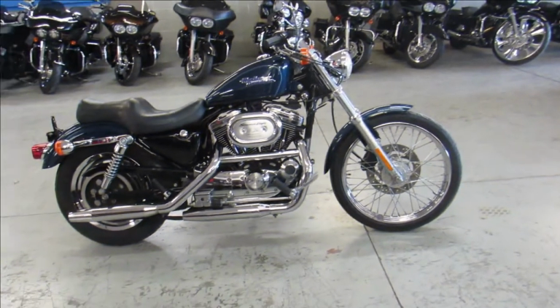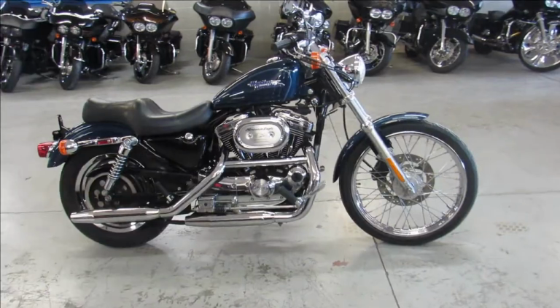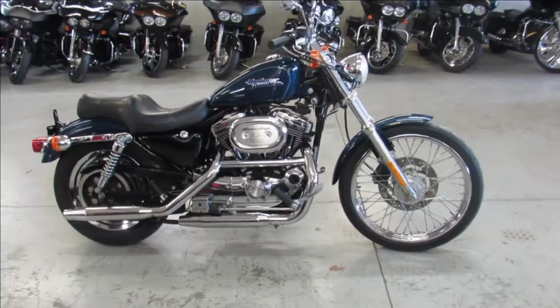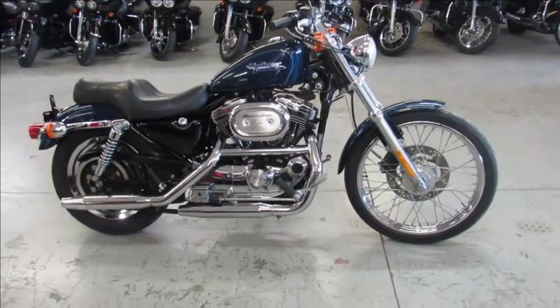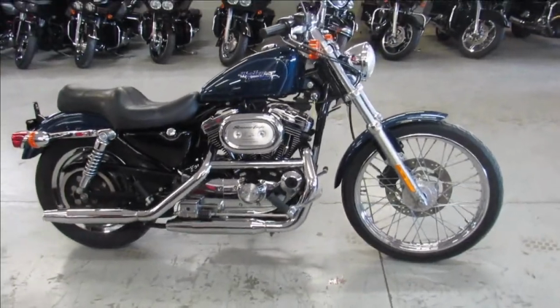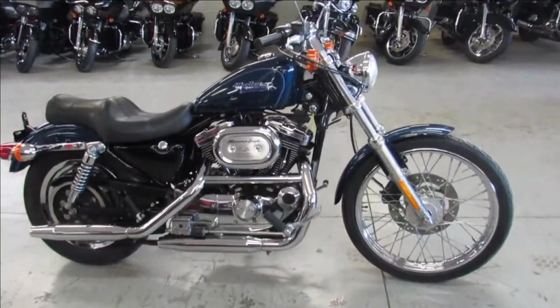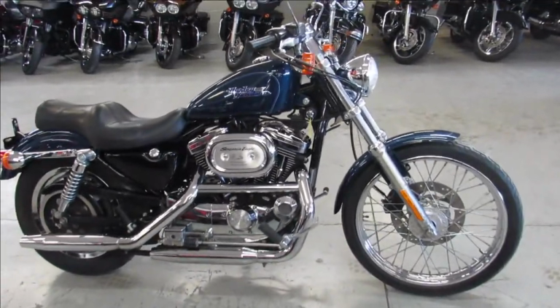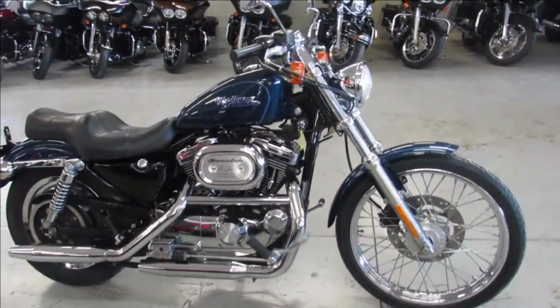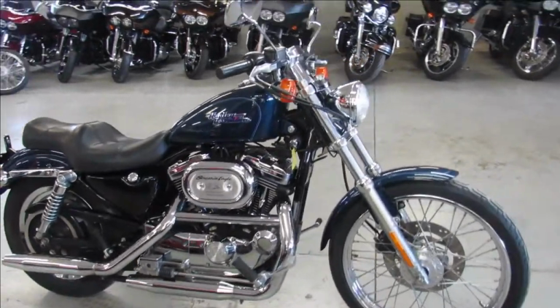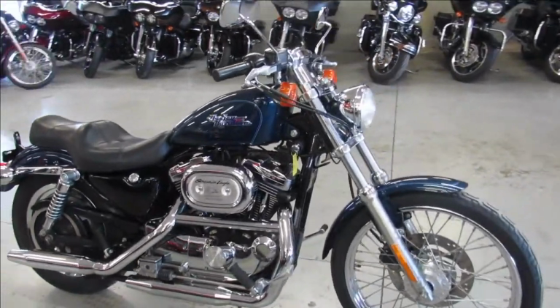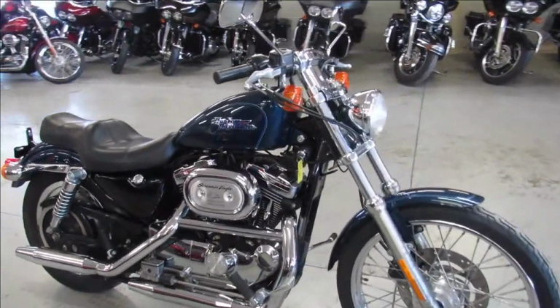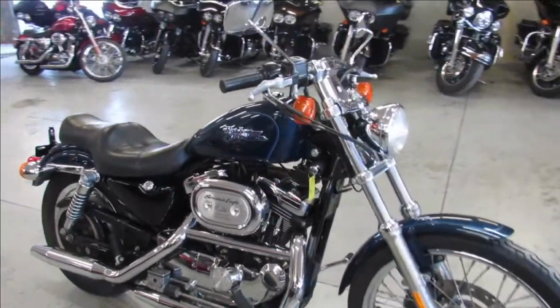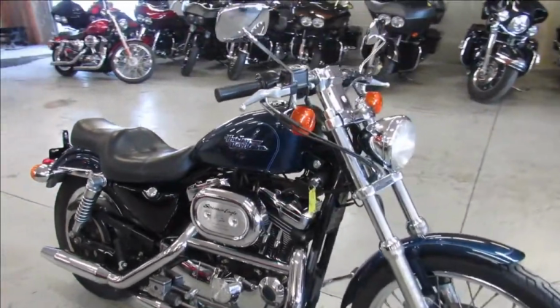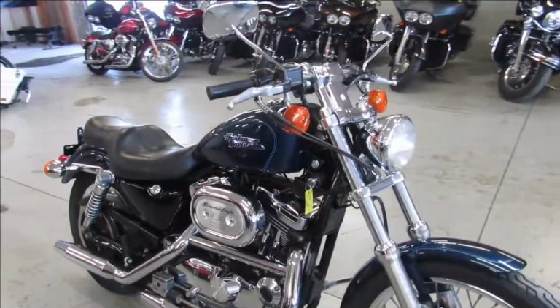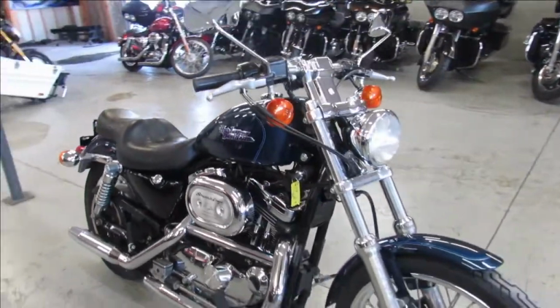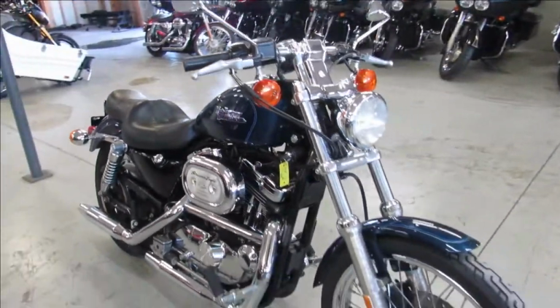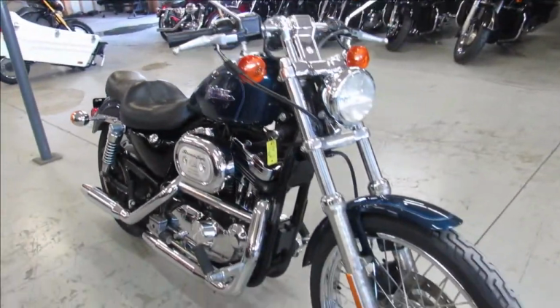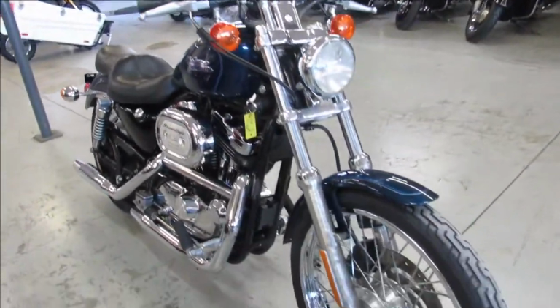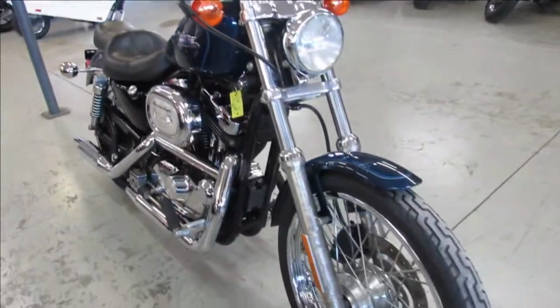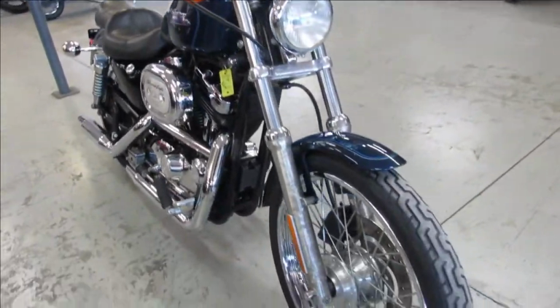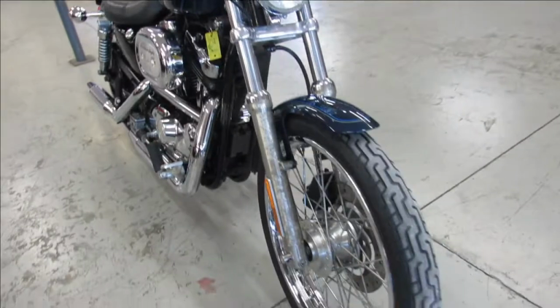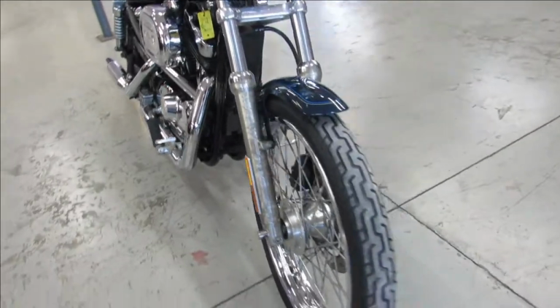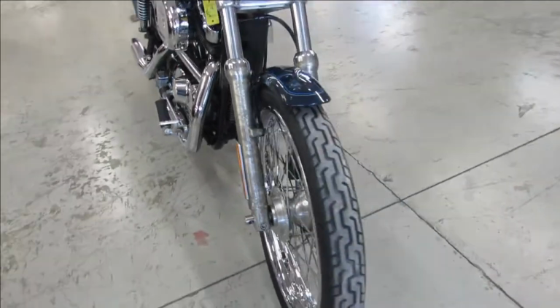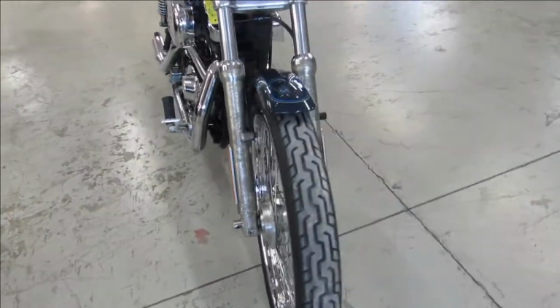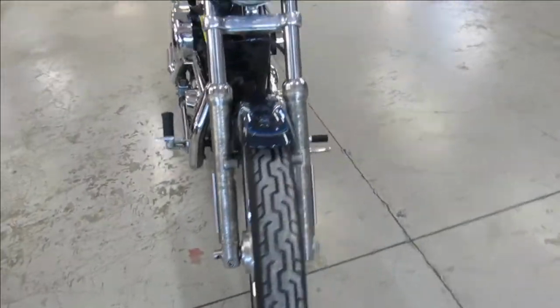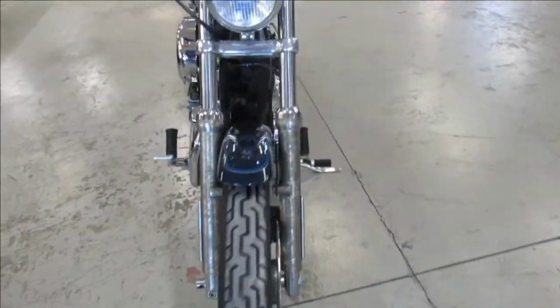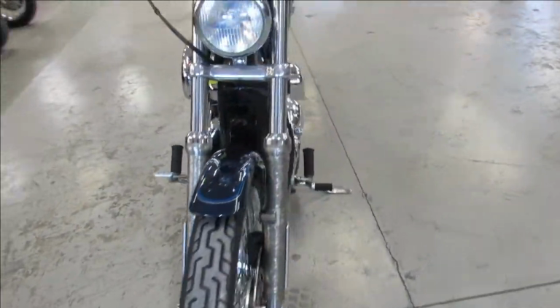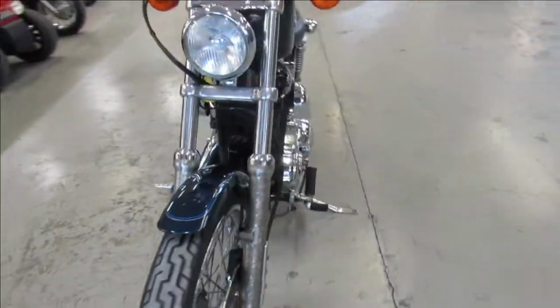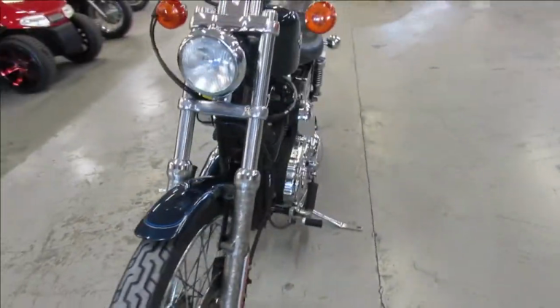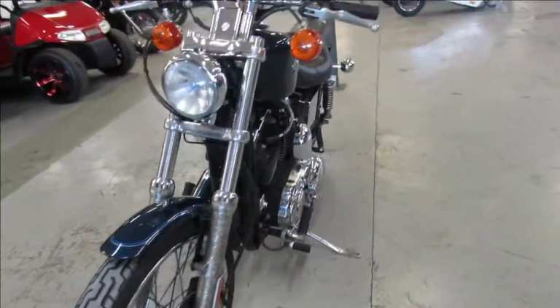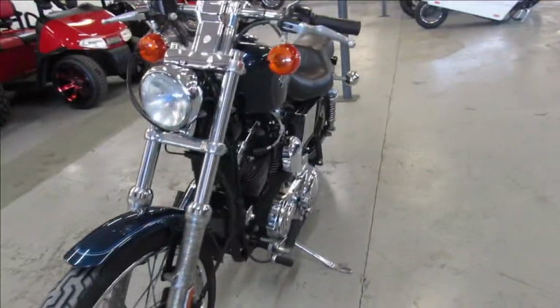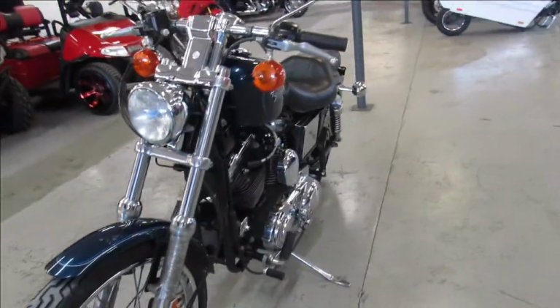Hey guys, ApprovalPowerSports.com here doing some videos with some Harleys we just got into the showroom. This one here is a 2001 Harley Sportster 1200 for sale.